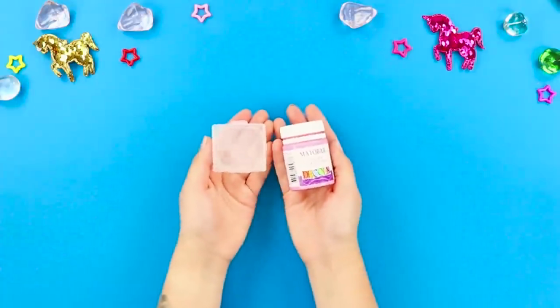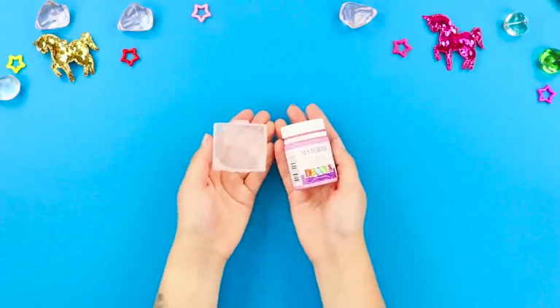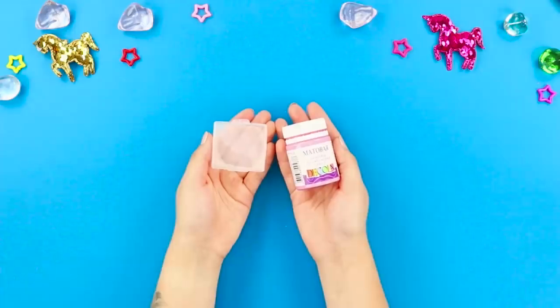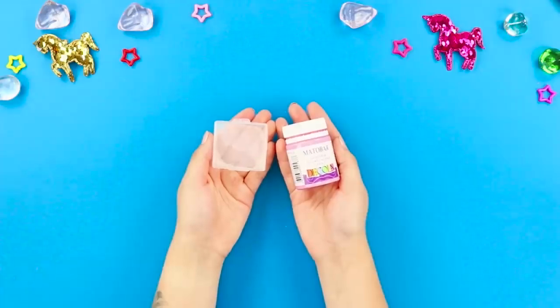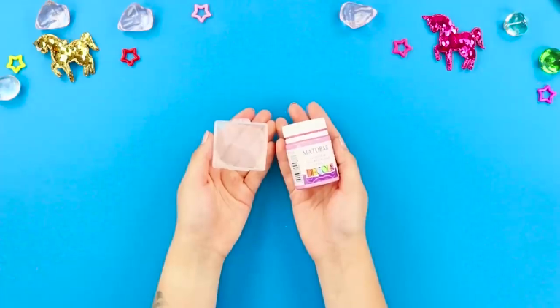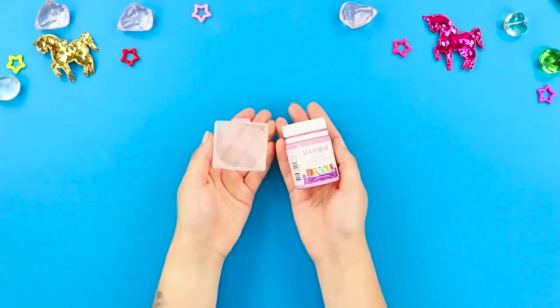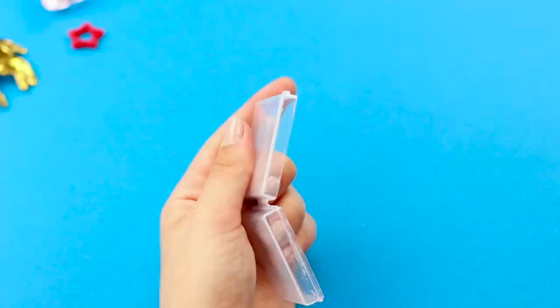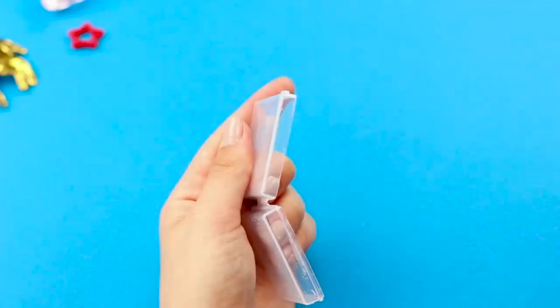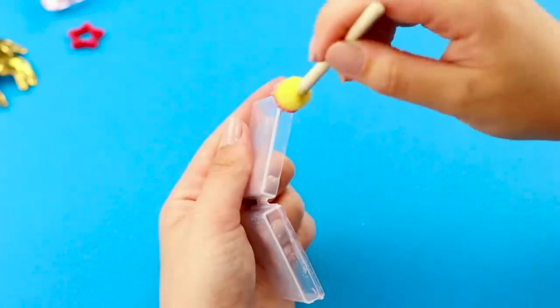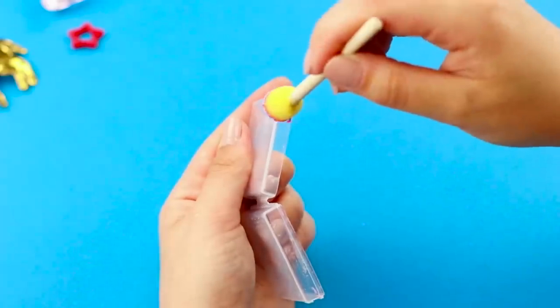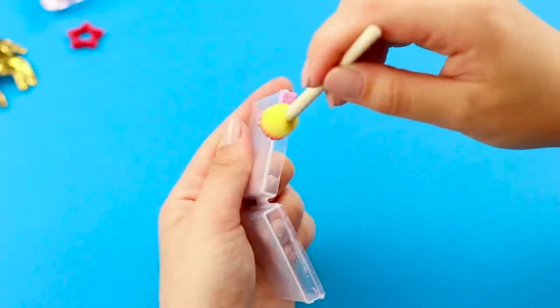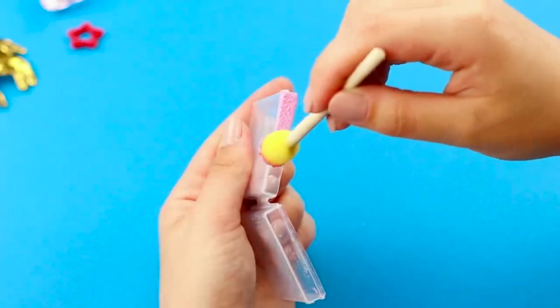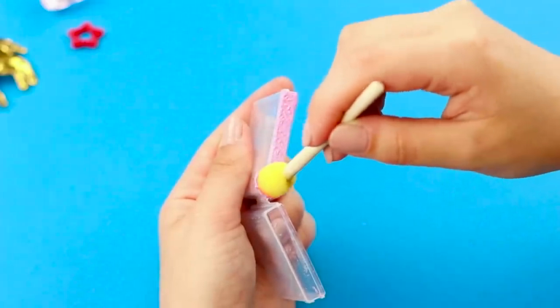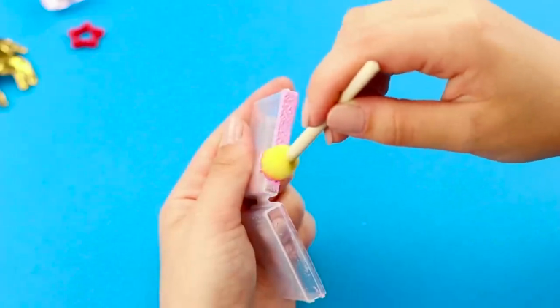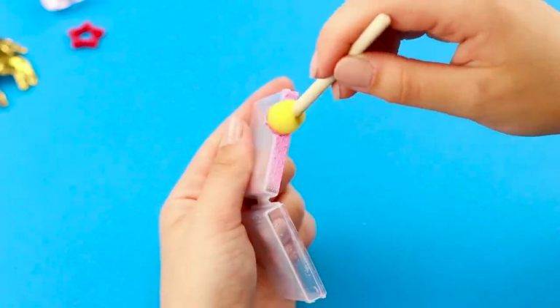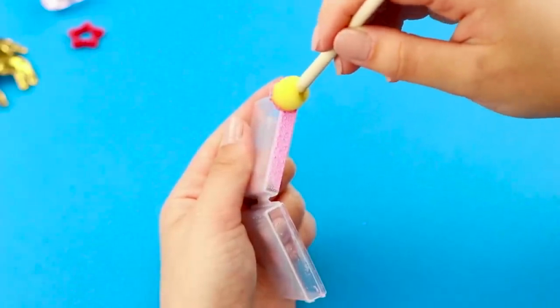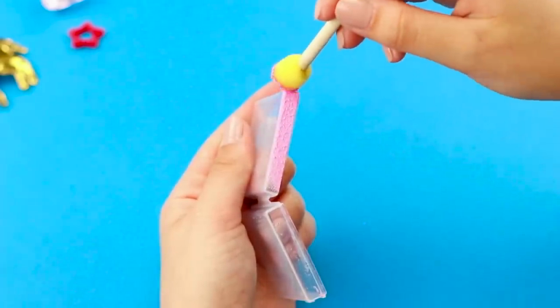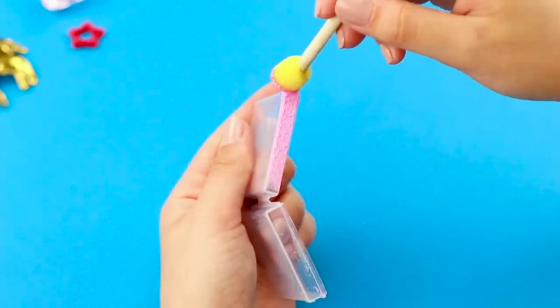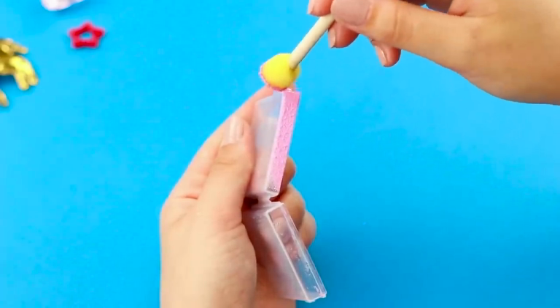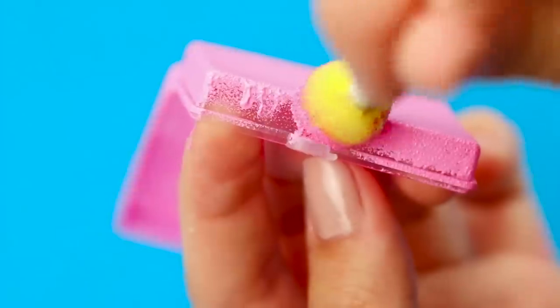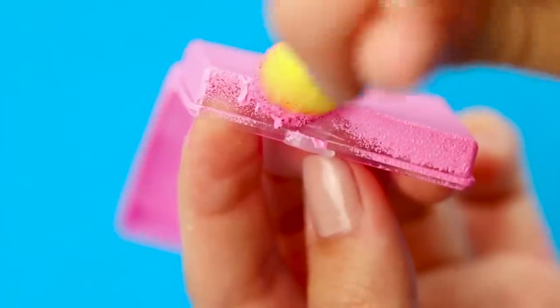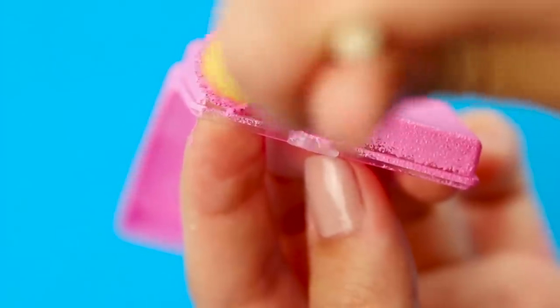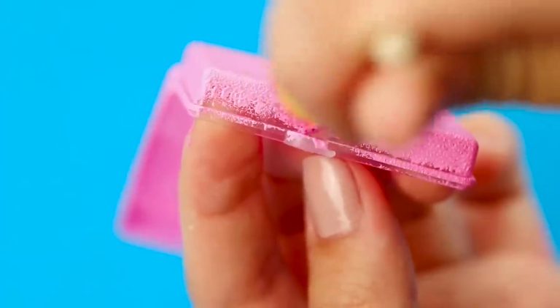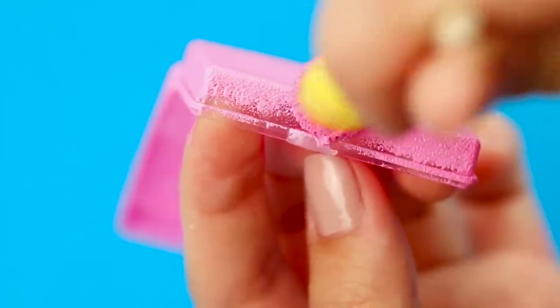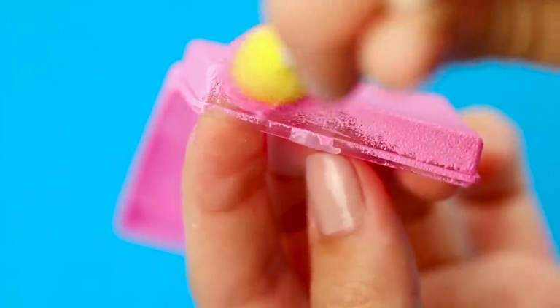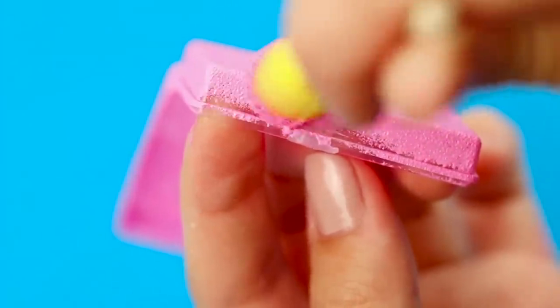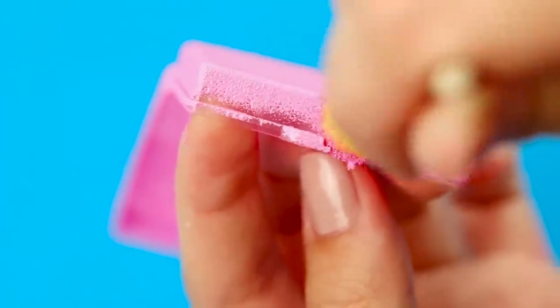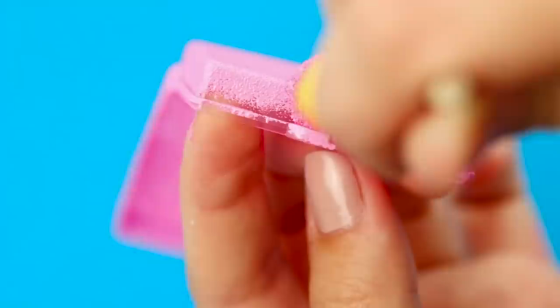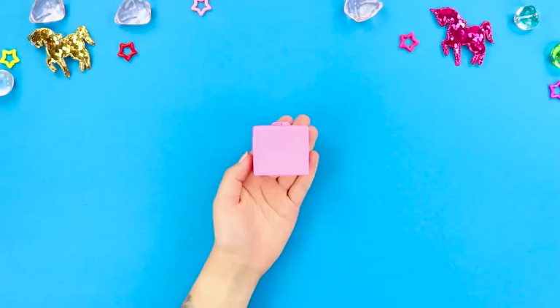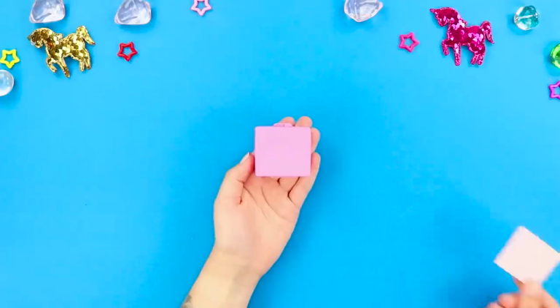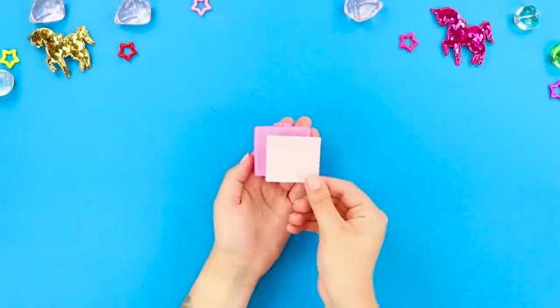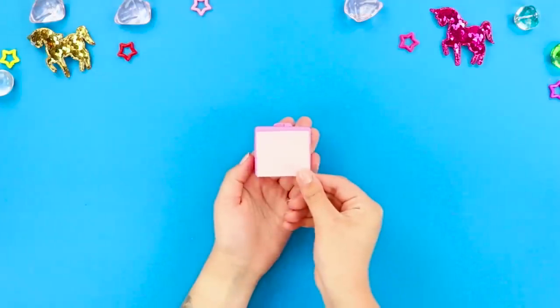And now take a small plastic box and some paint. Color the box pink. Use a sponge brush so the background will be smooth. Glue a white sheet to the cover.